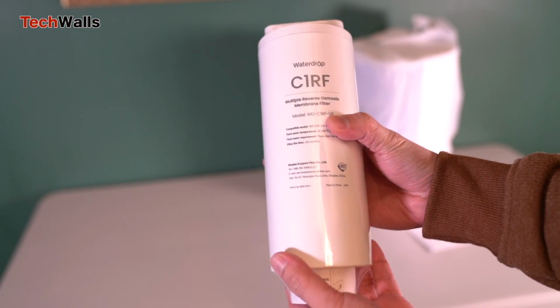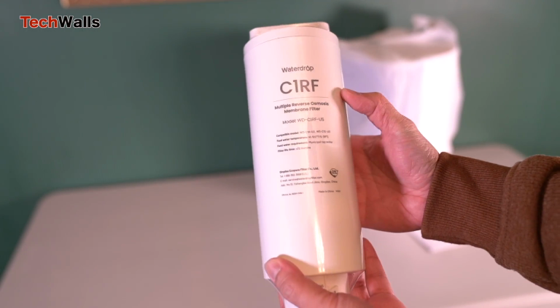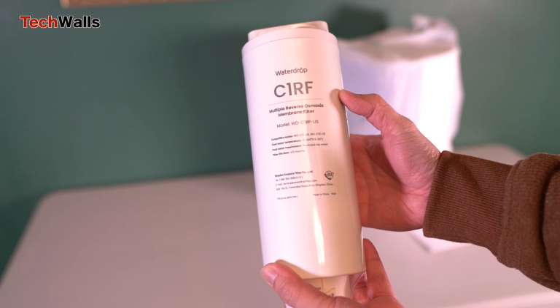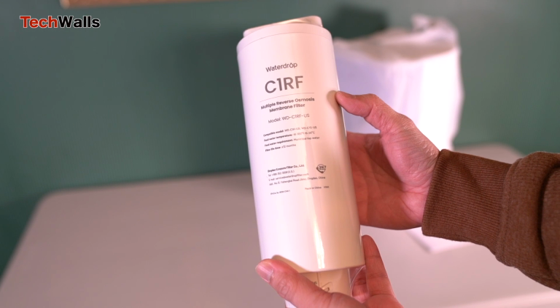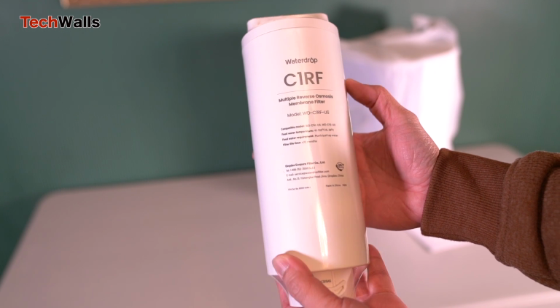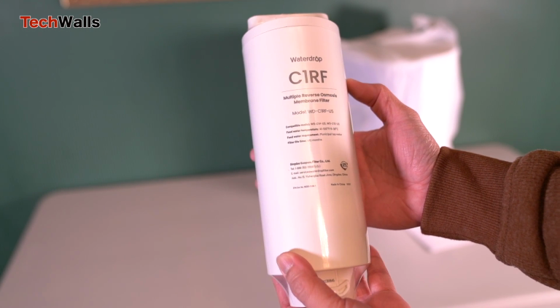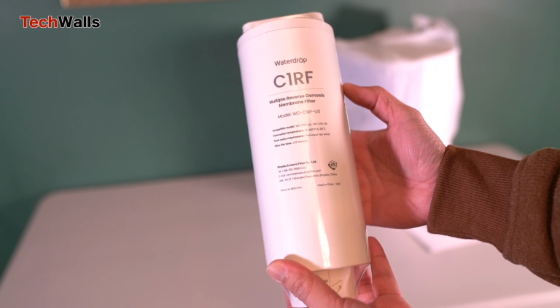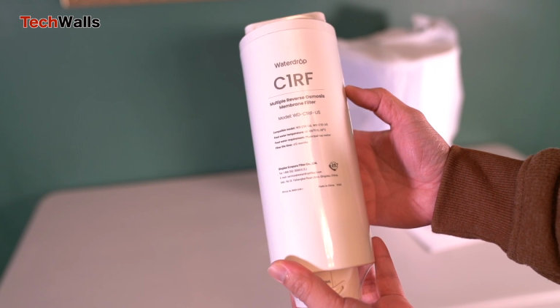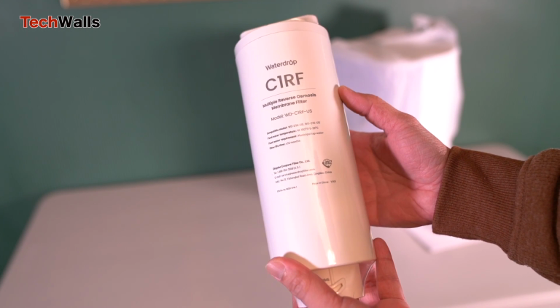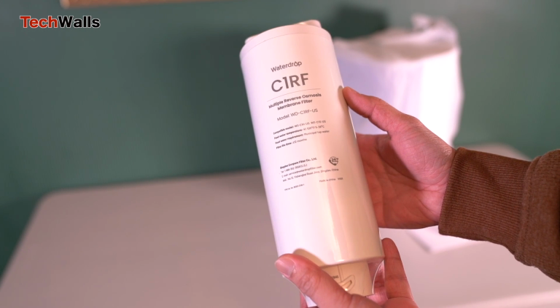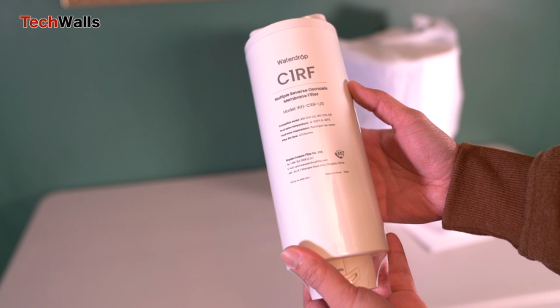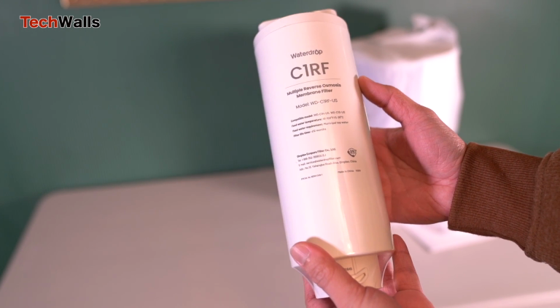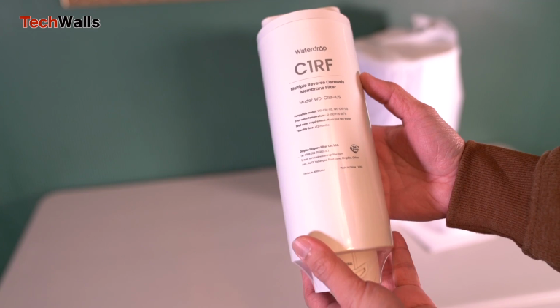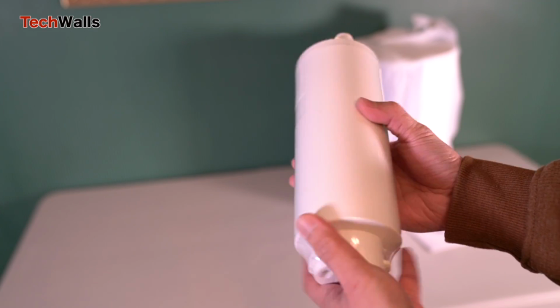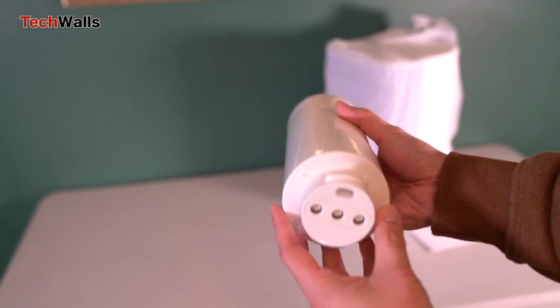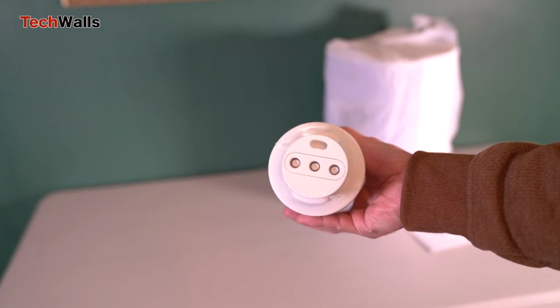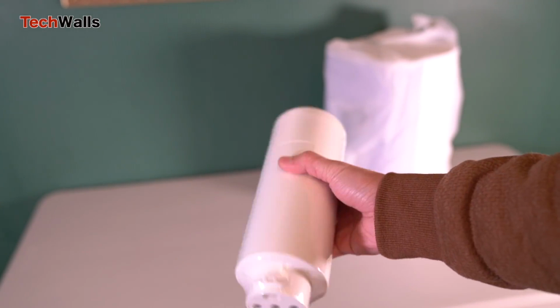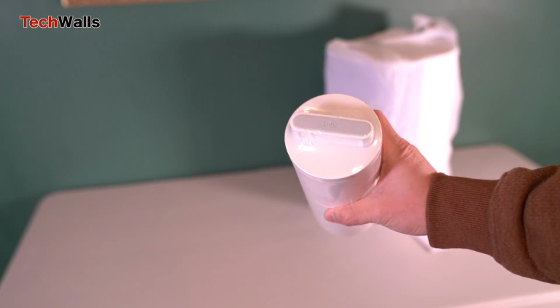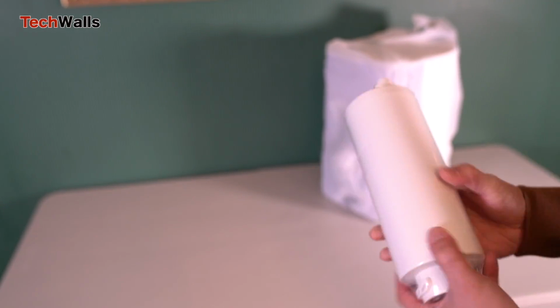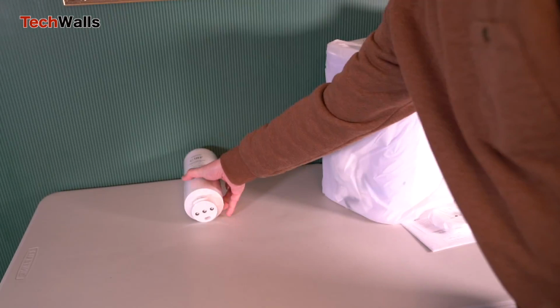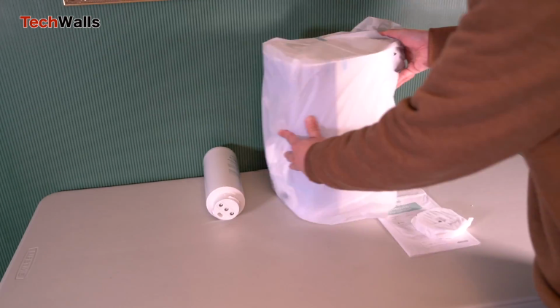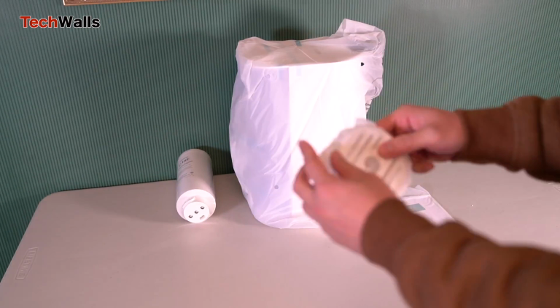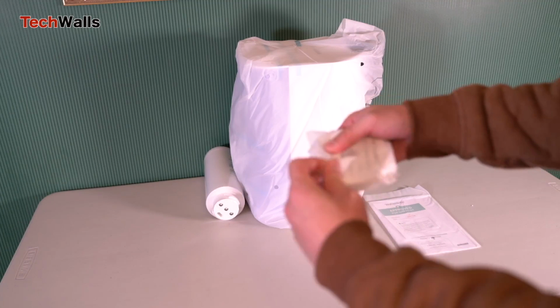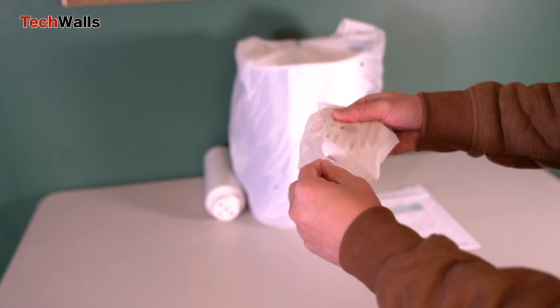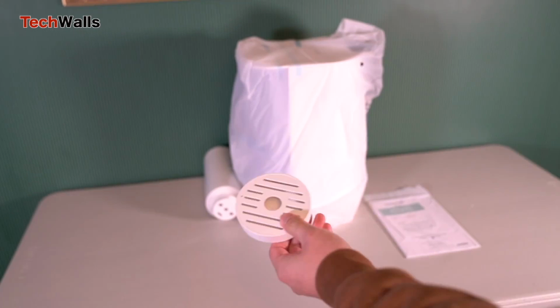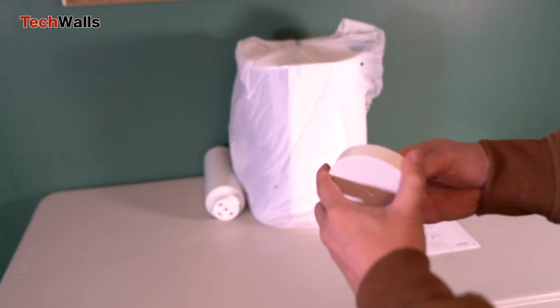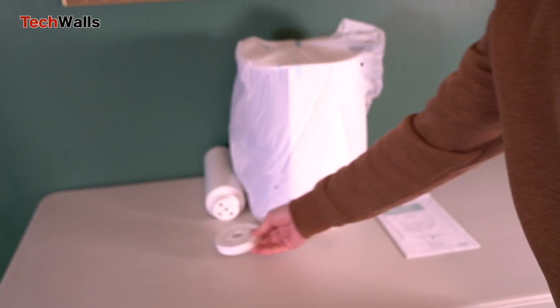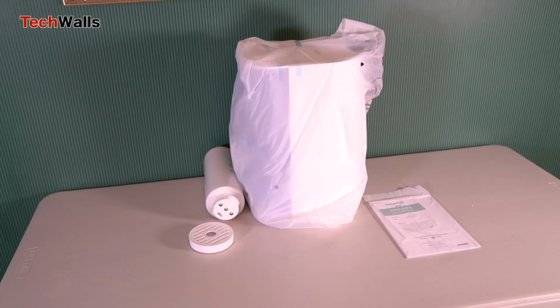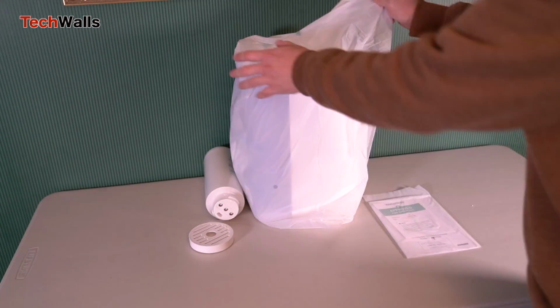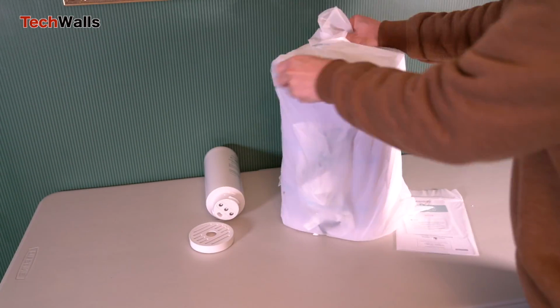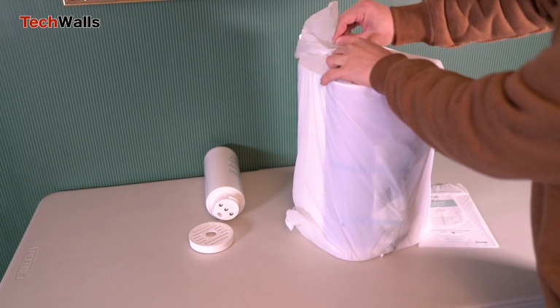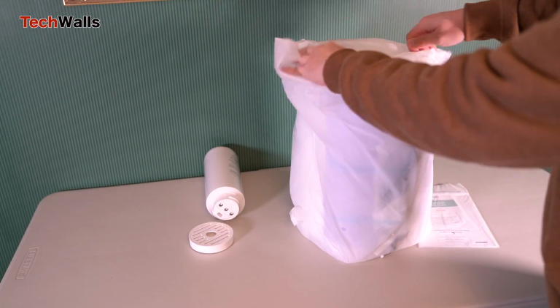Among these, PFAS are linked to health issues and are notoriously difficult to remove from water. RO systems can remove PFAS from water supplies; however, under-sink systems can be complicated and costly to install.